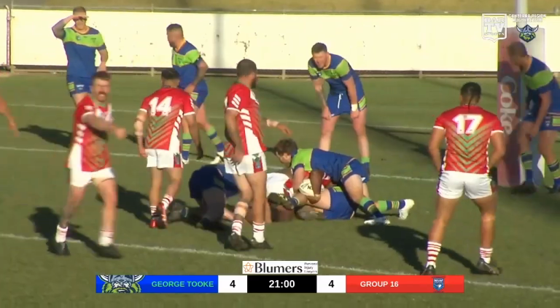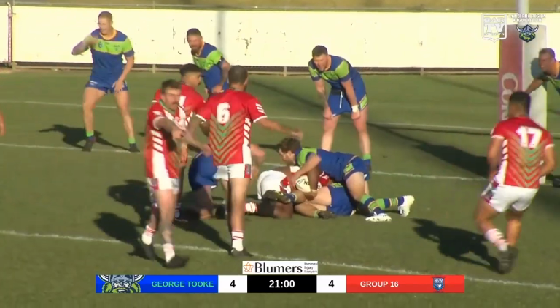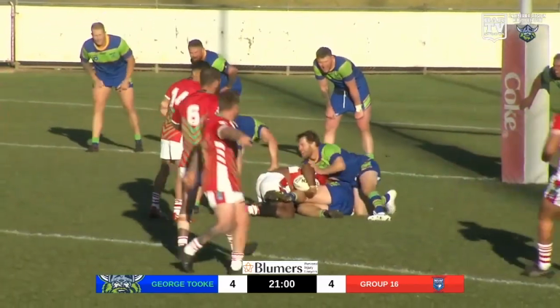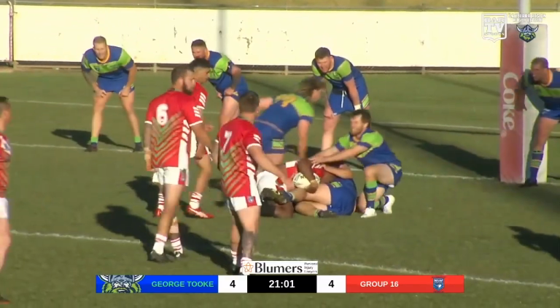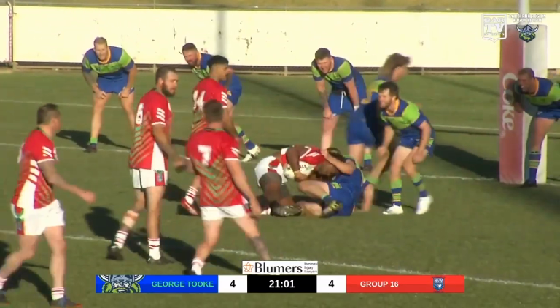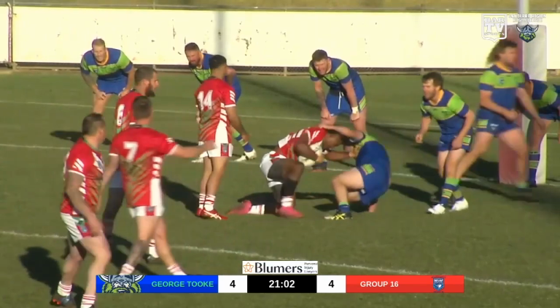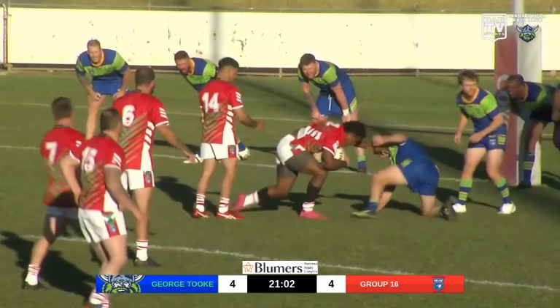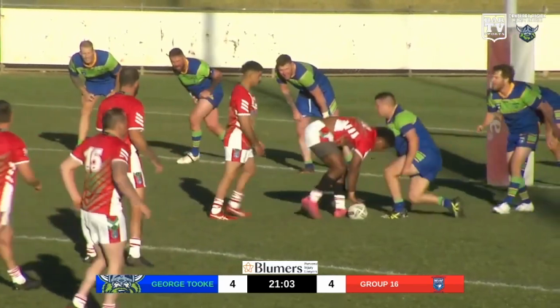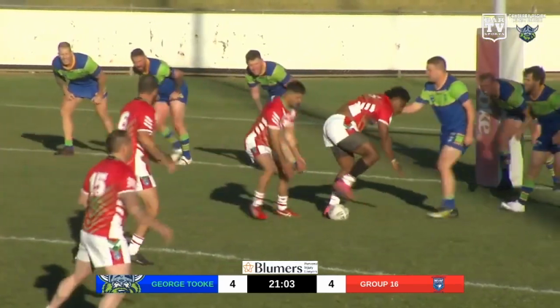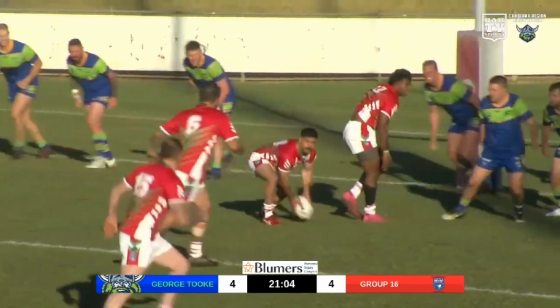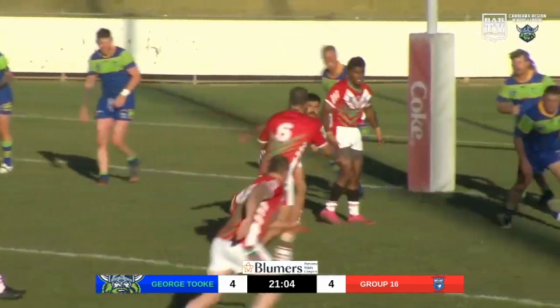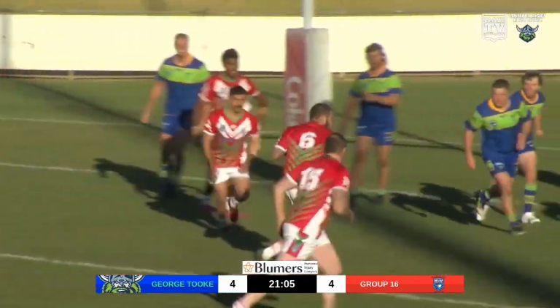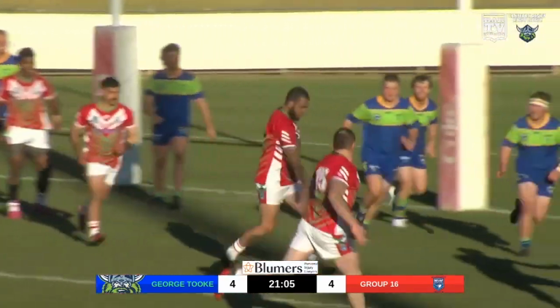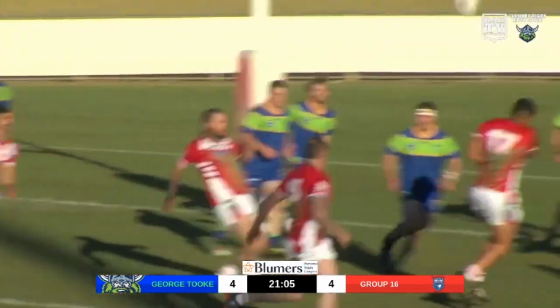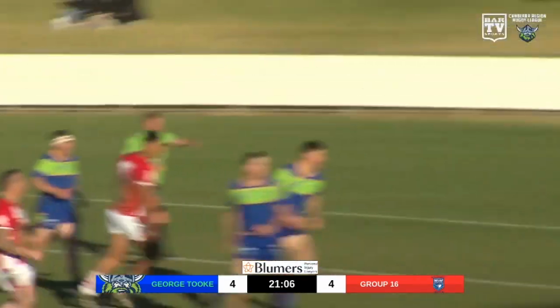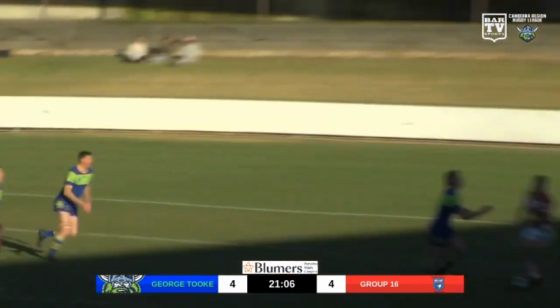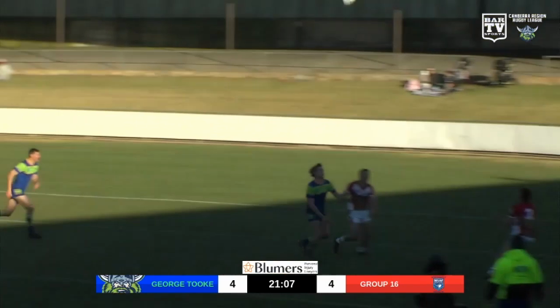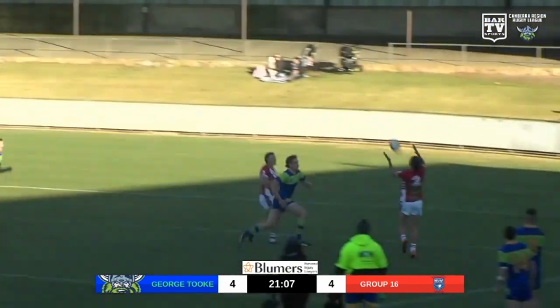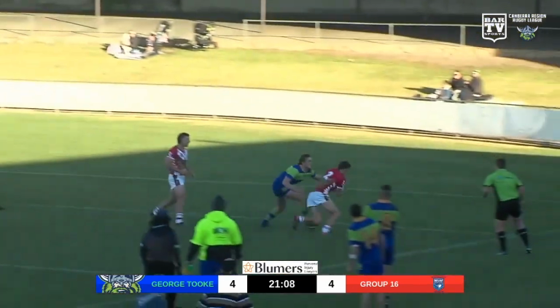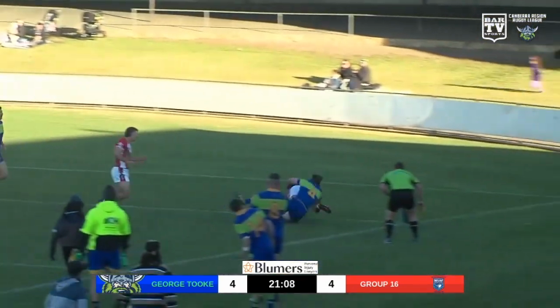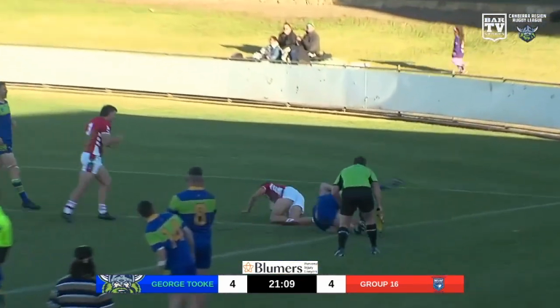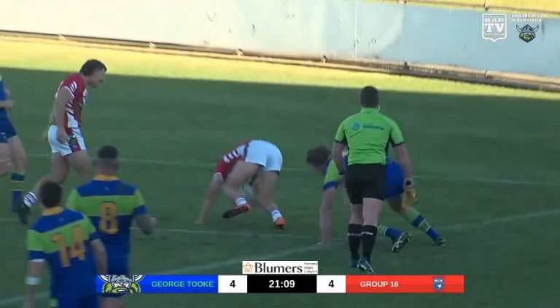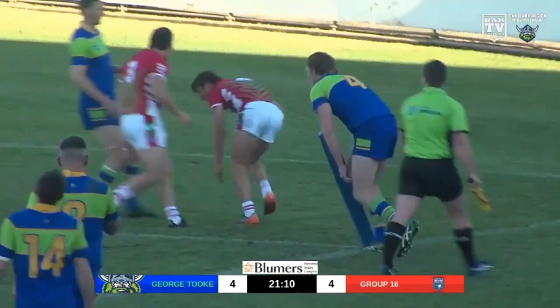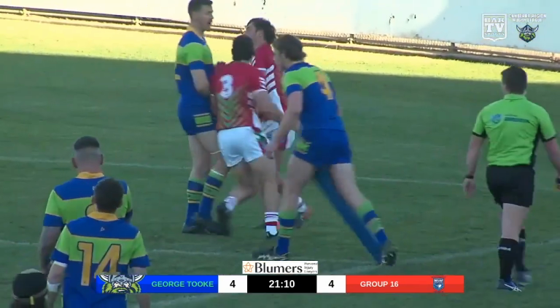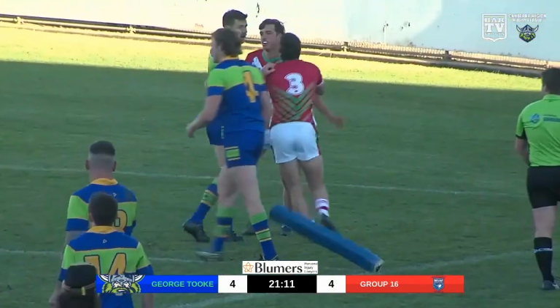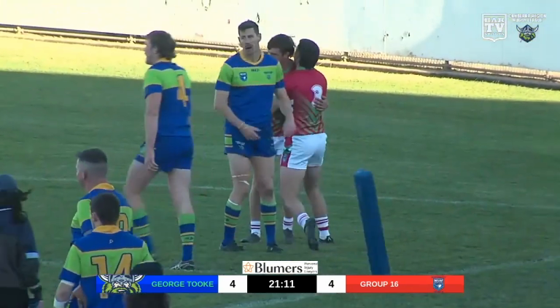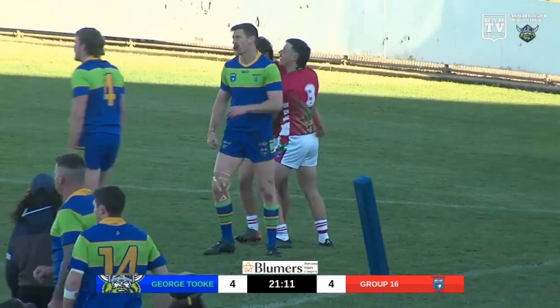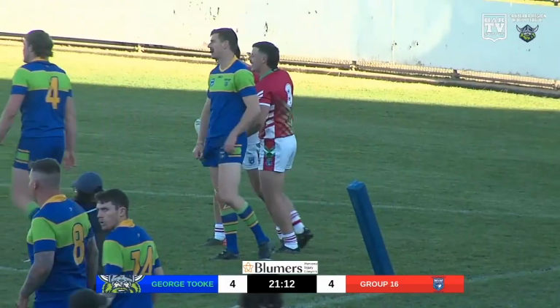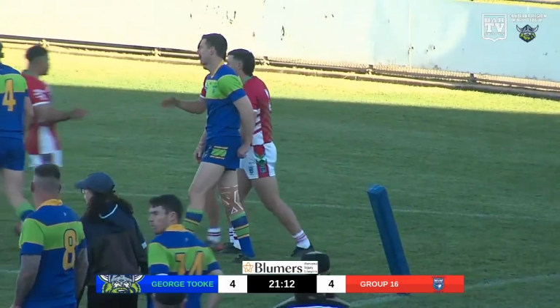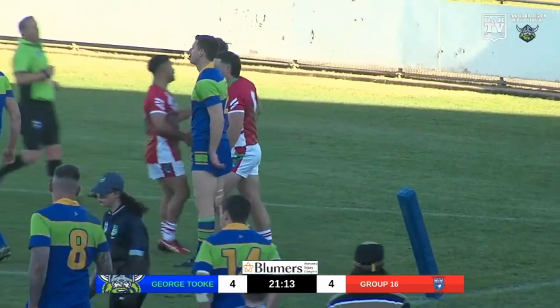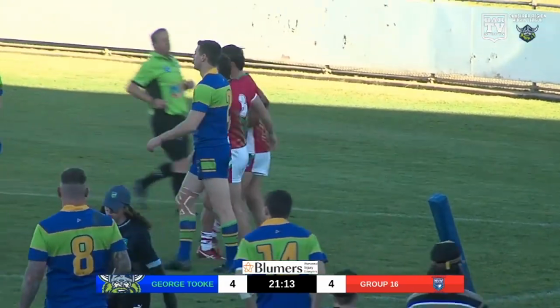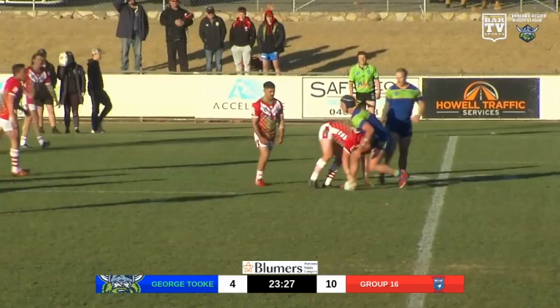Still an opportunity to the right if they can get it out there. Lonsdale at dummy half, they come that way, they put the kick to the air. Unmarked winger — he's going to go over untouched. It's tied out on Dereen.